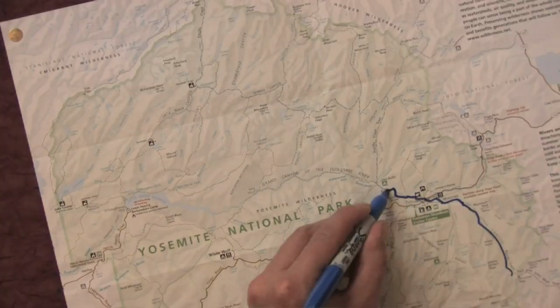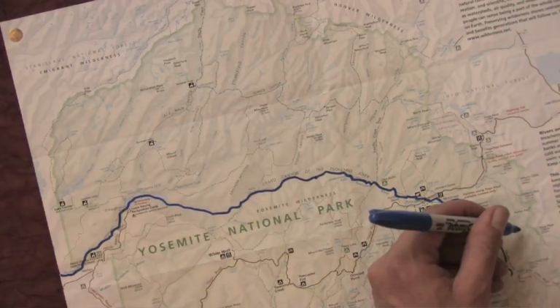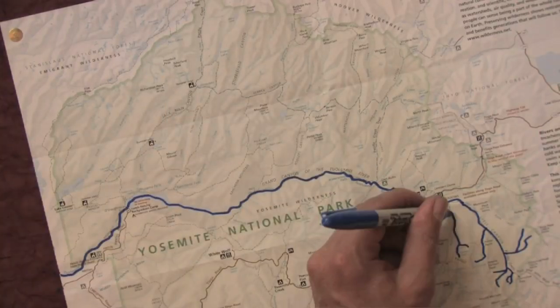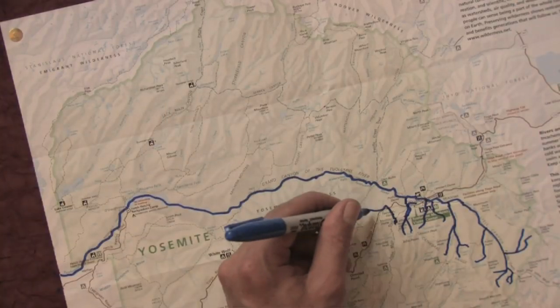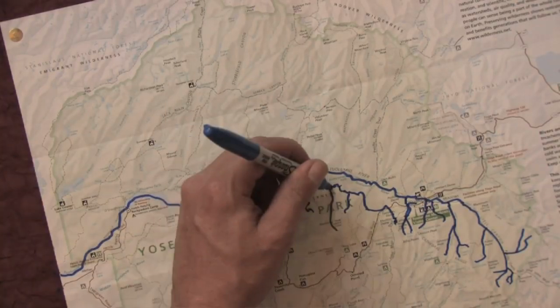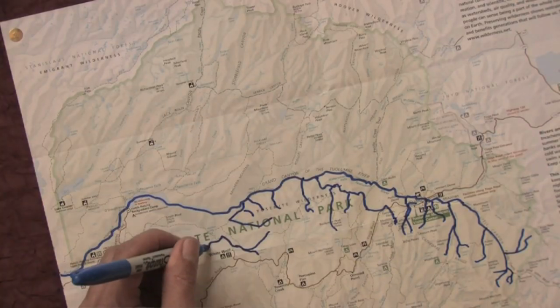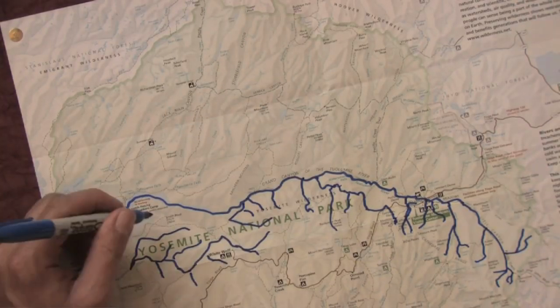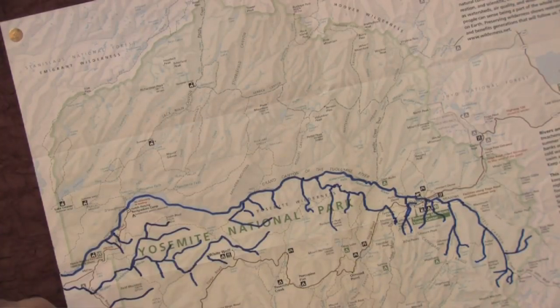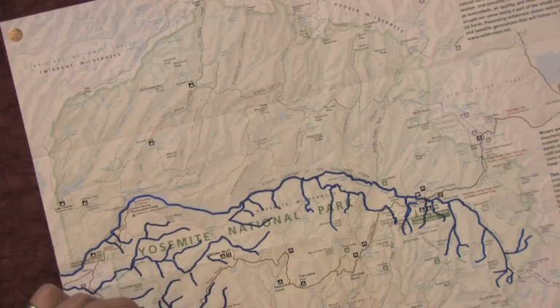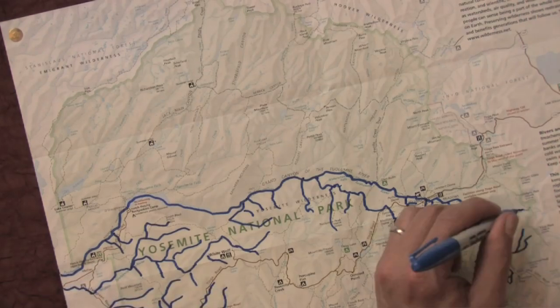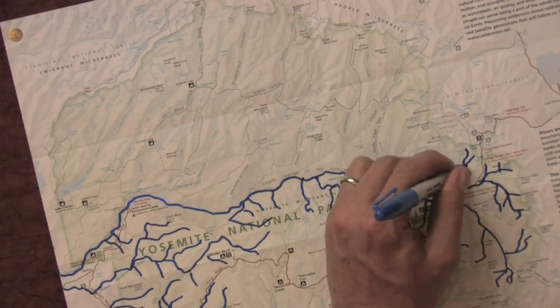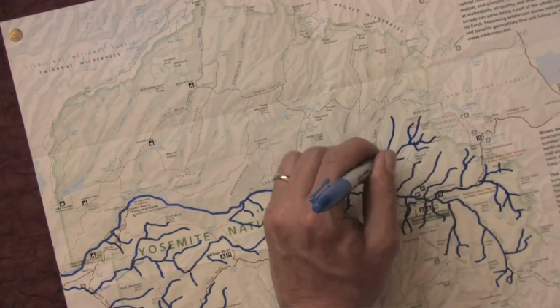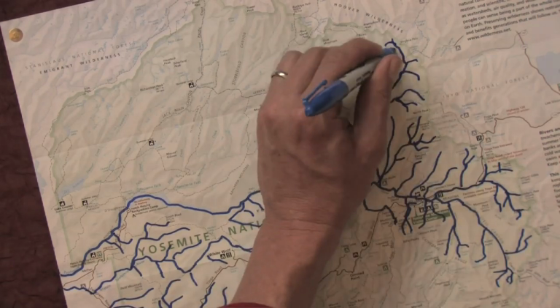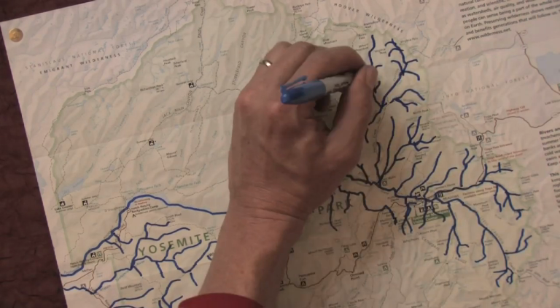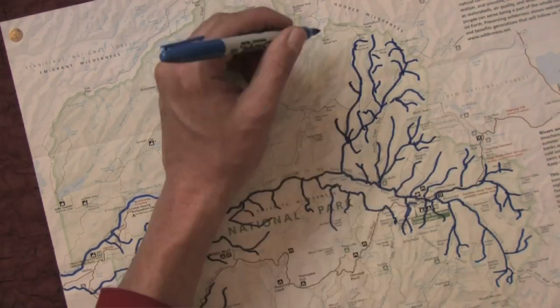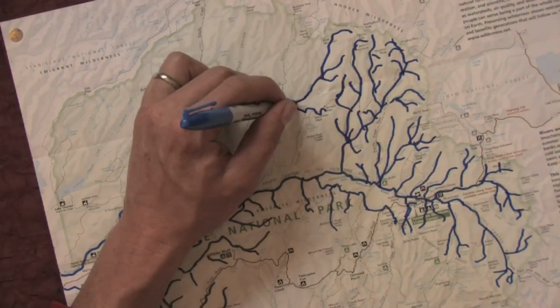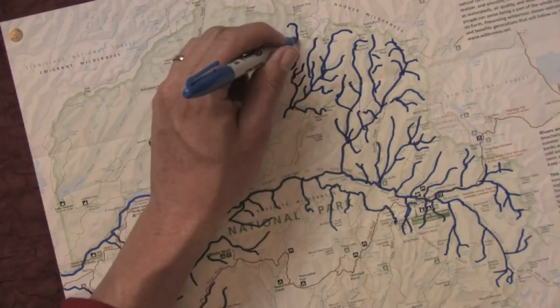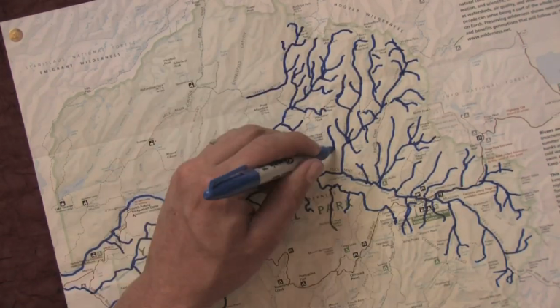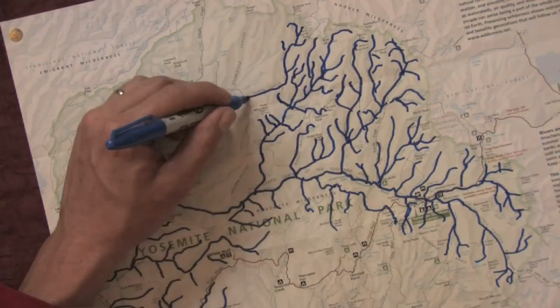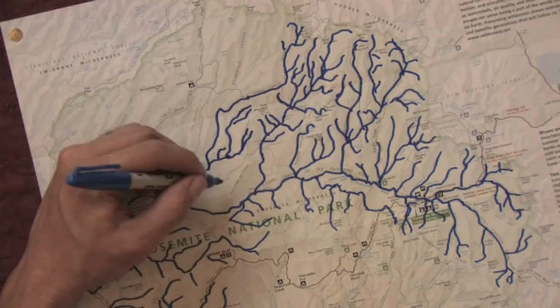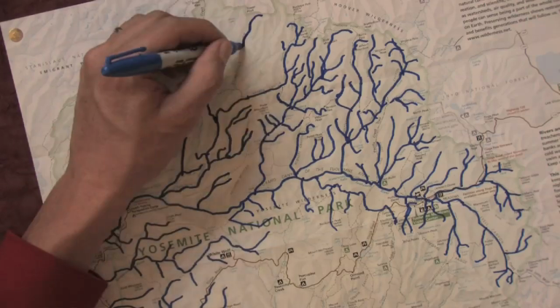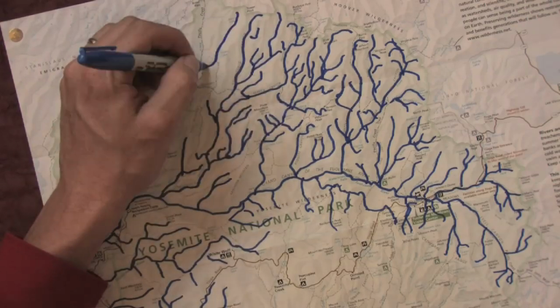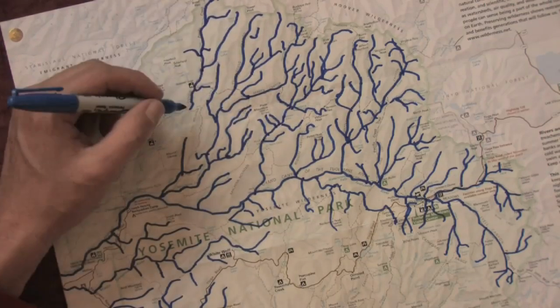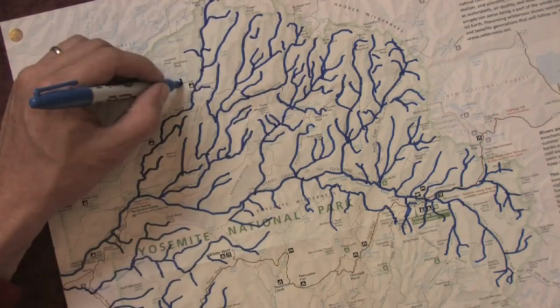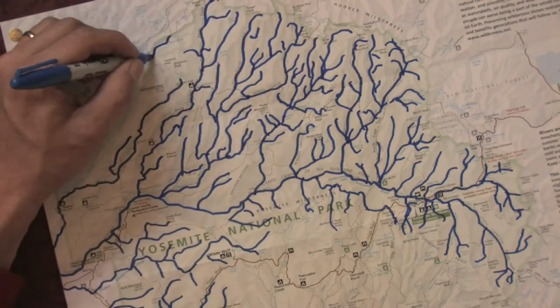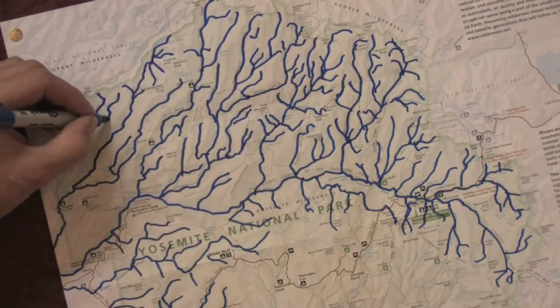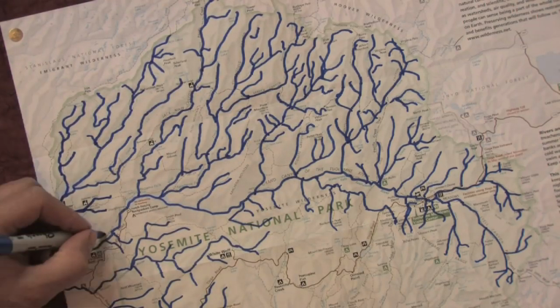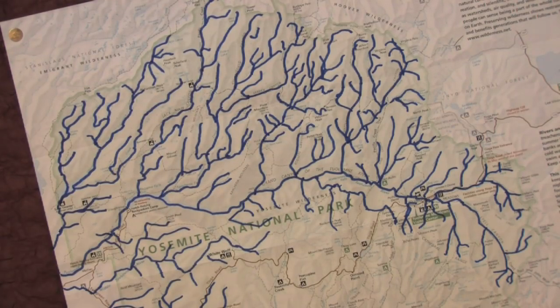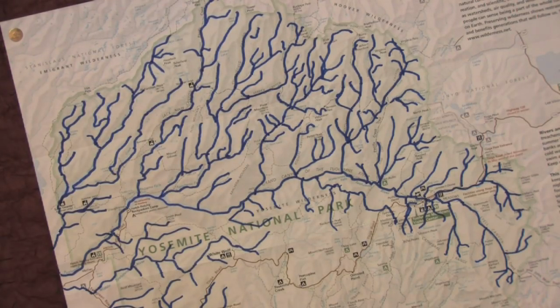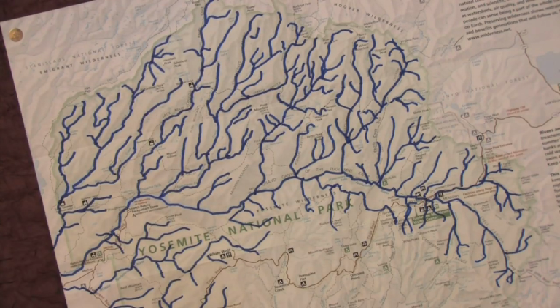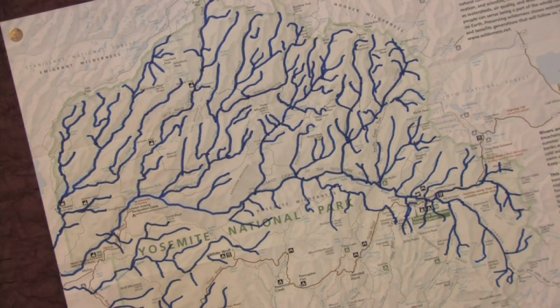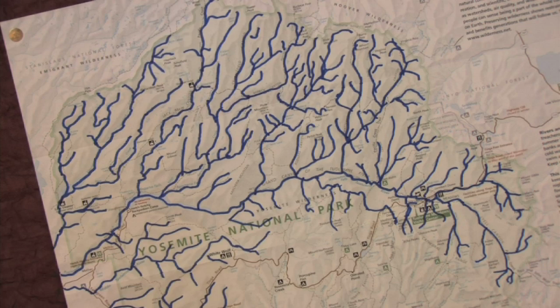Most of the Tuolumne watershed is kind of a large catcher's mitt, with the river being fairly close to the southern edge of the watershed and having the majority of the watershed from the north.